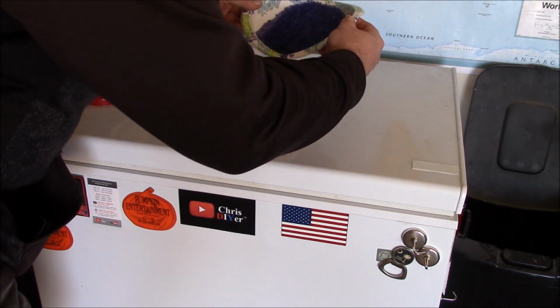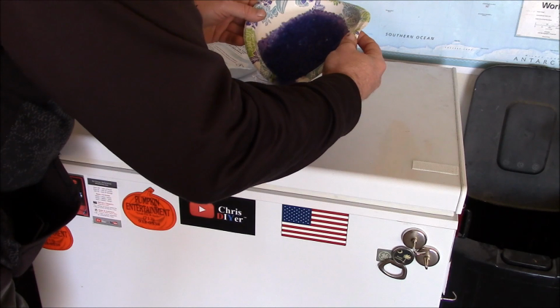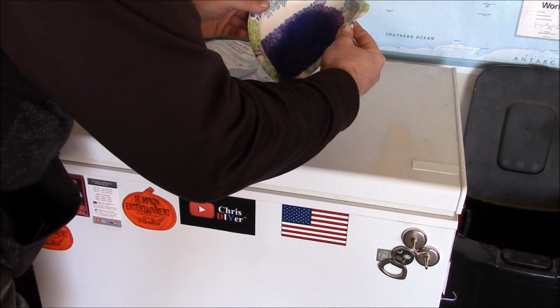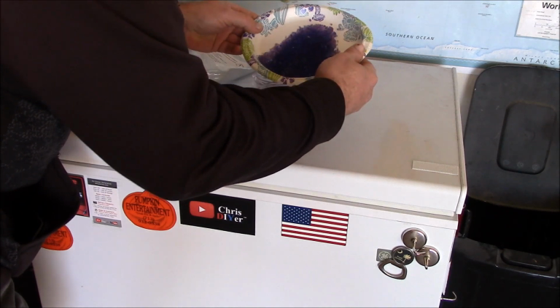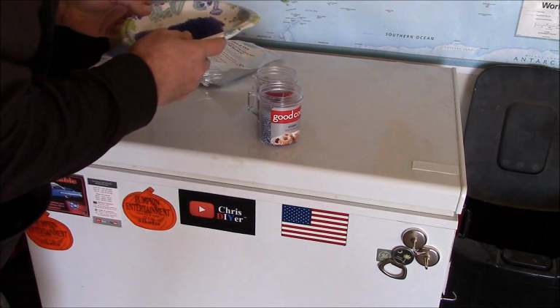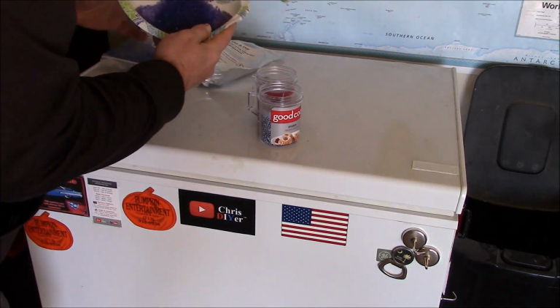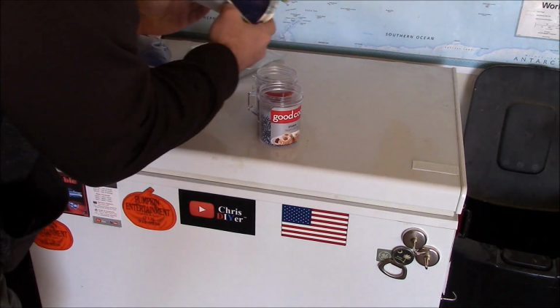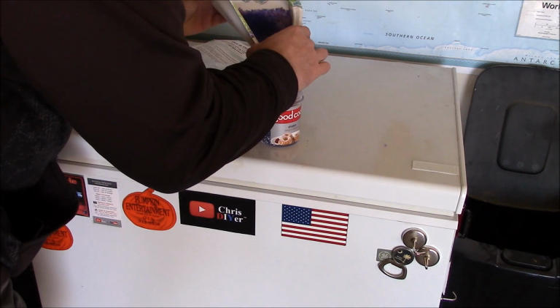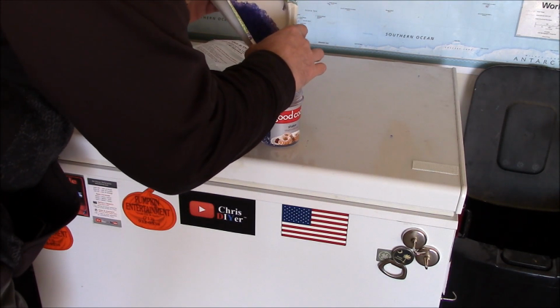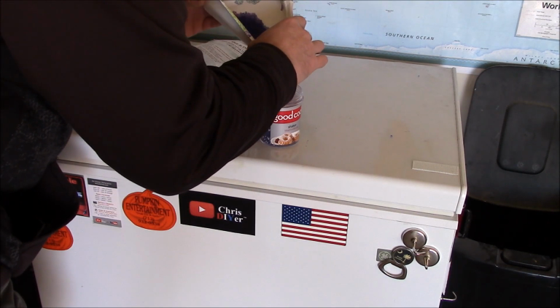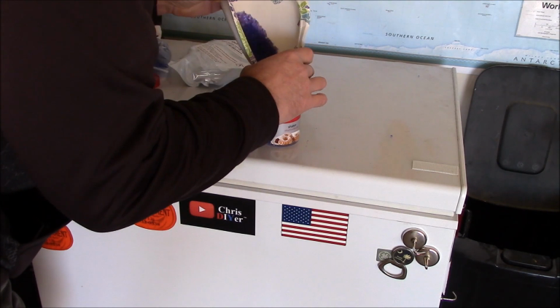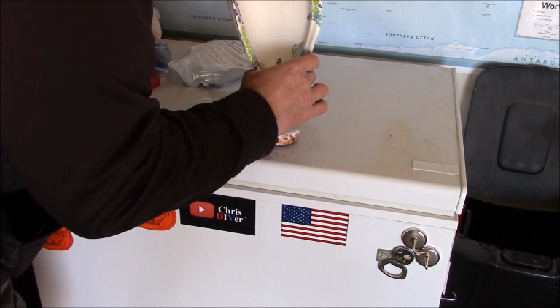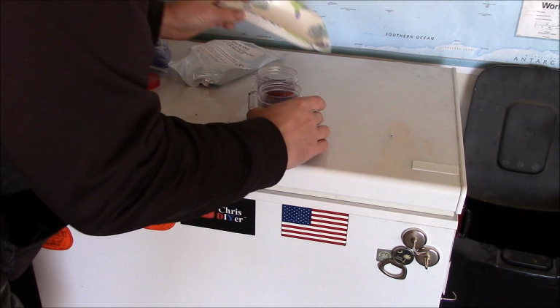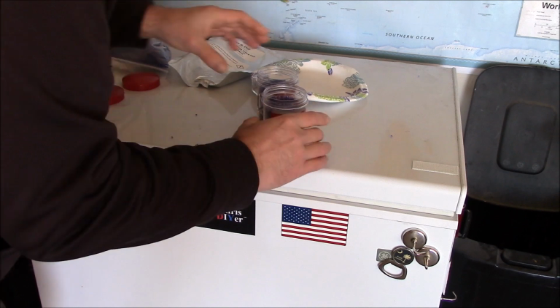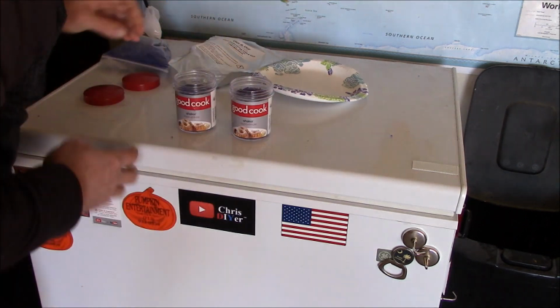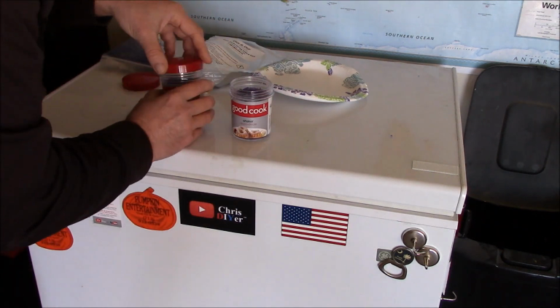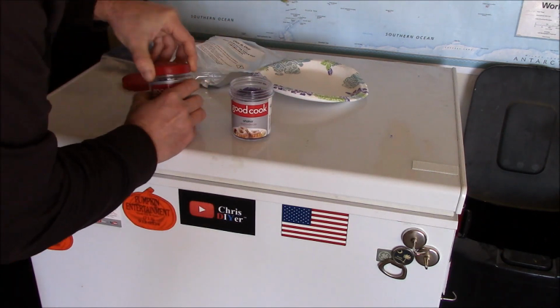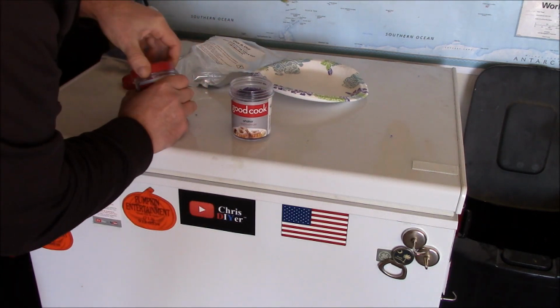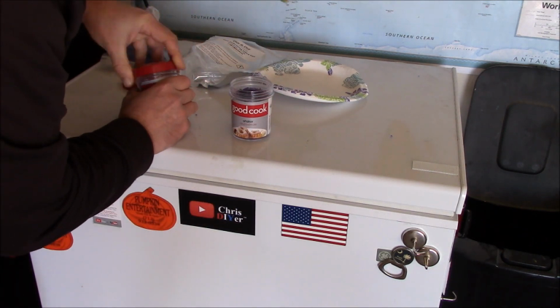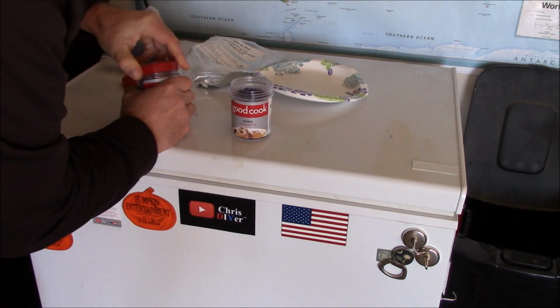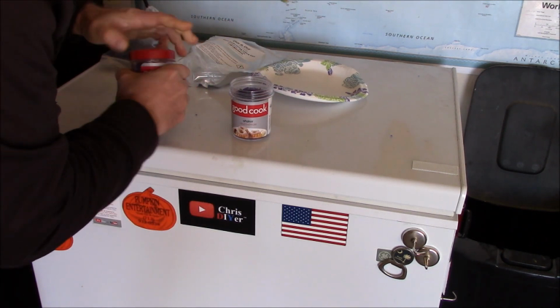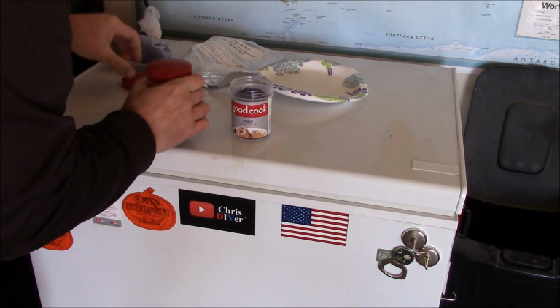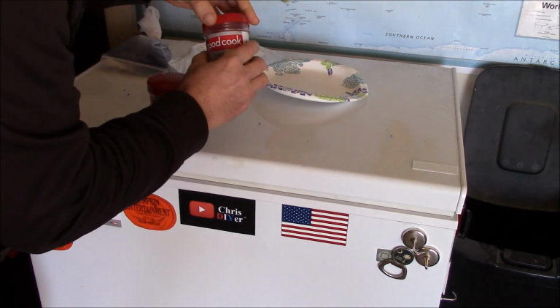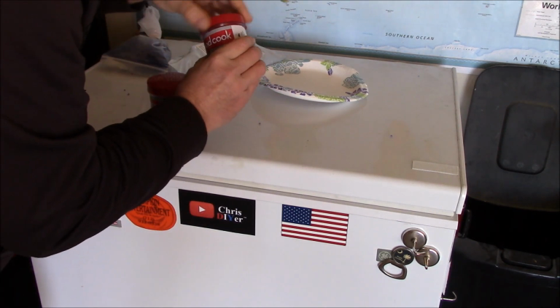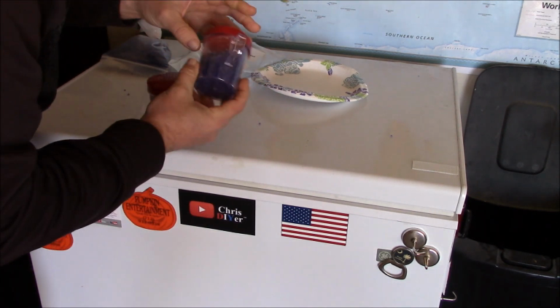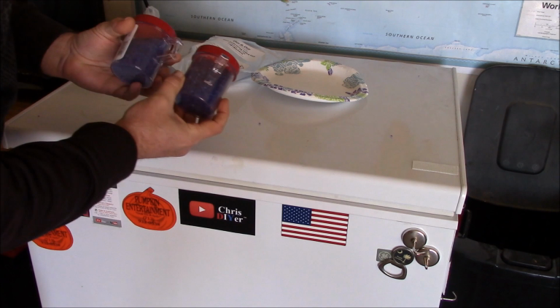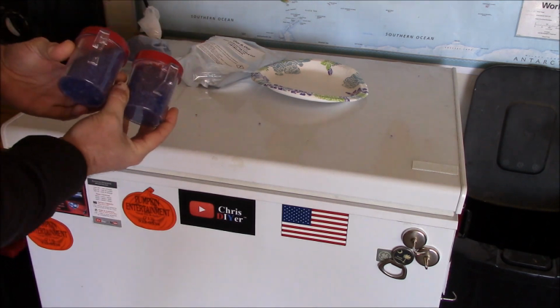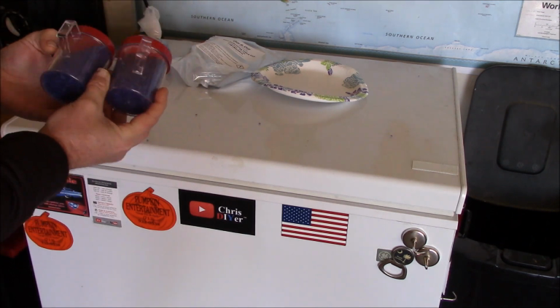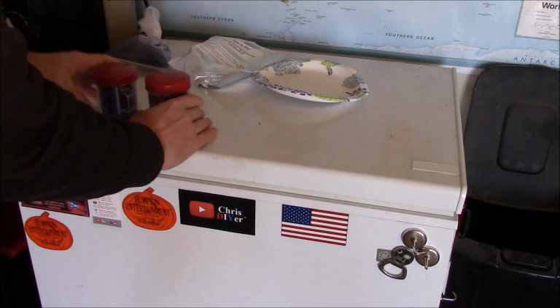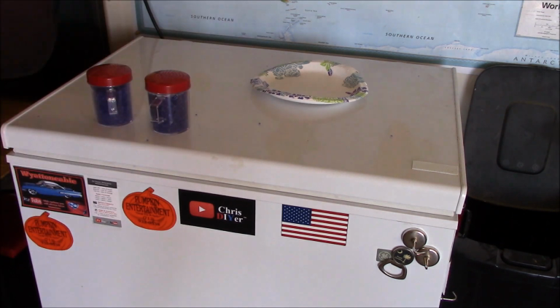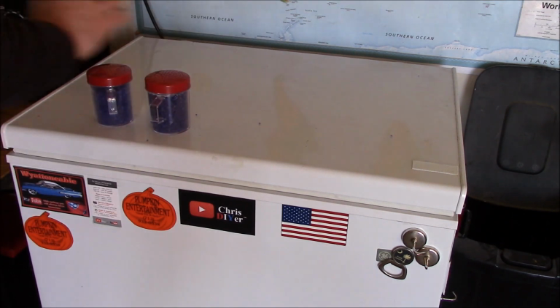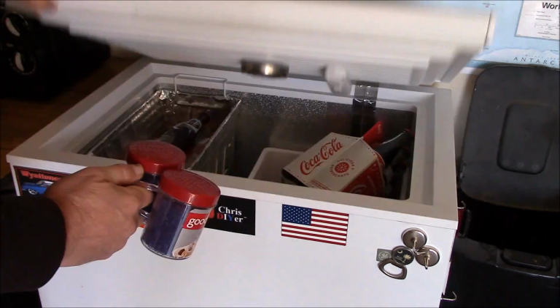Alright guys, this stuff really does work — my fridge is moisture free. It's really easy to just pop this stuff in the microwave, reactivate it, throw it back in the fridge, and you're good to go.